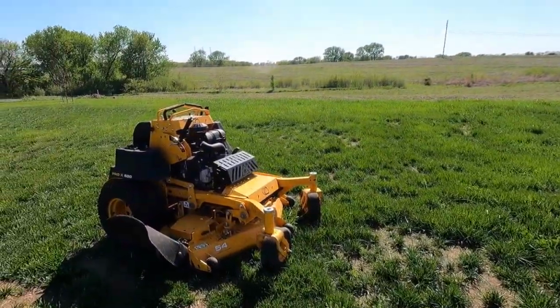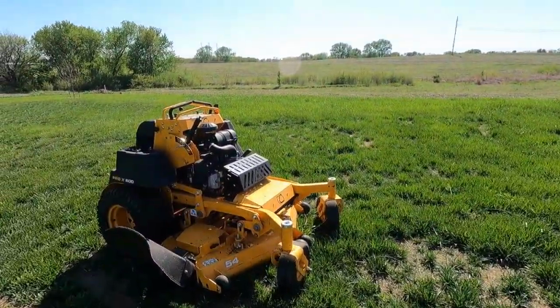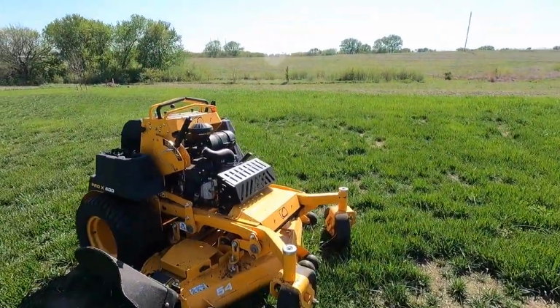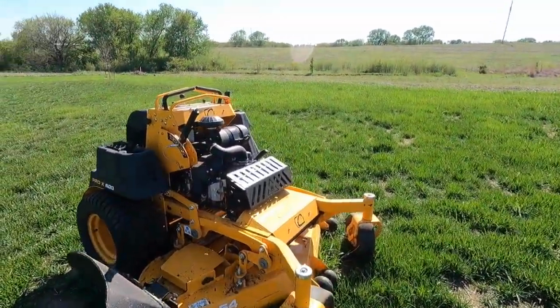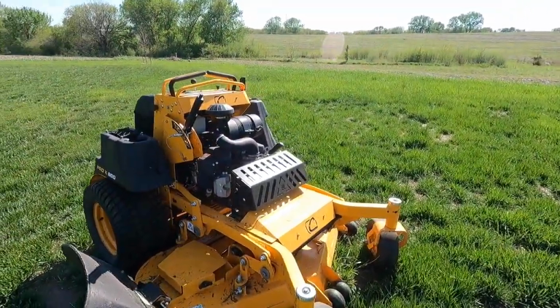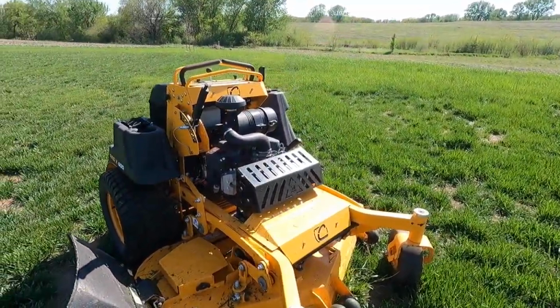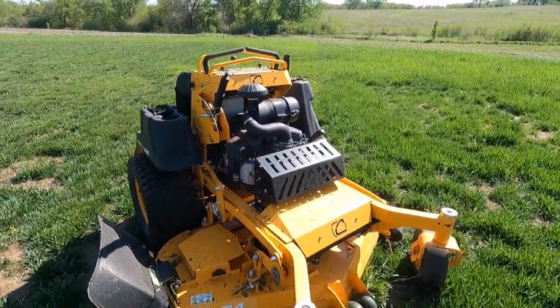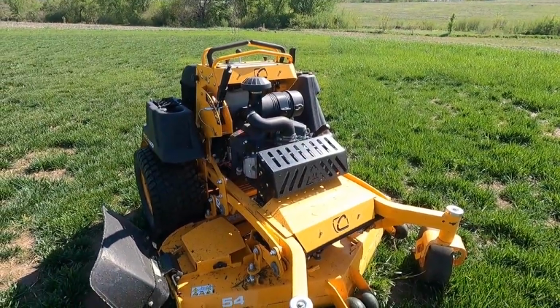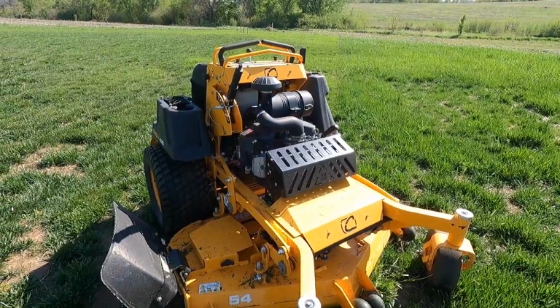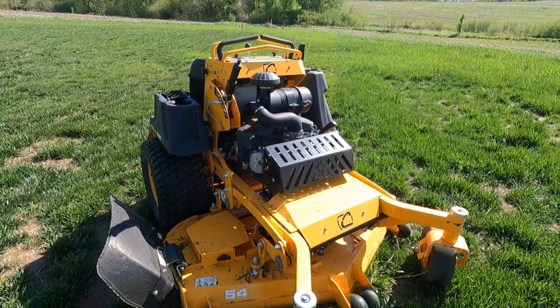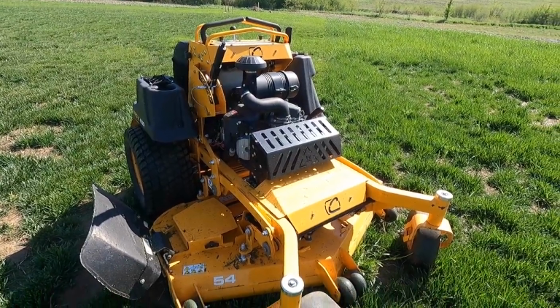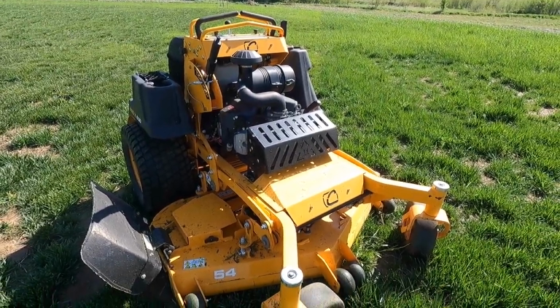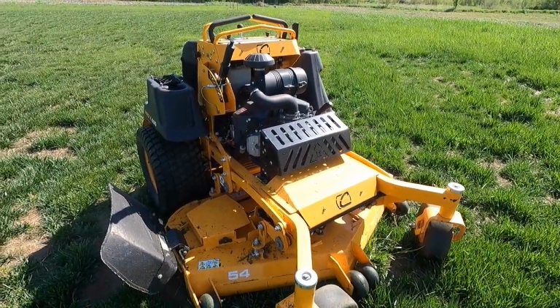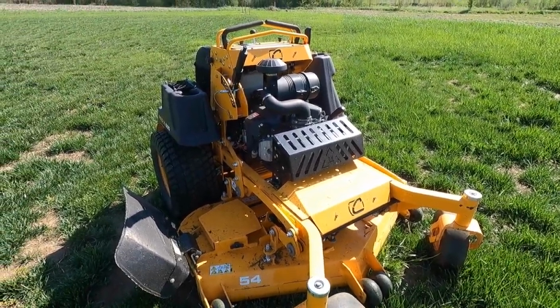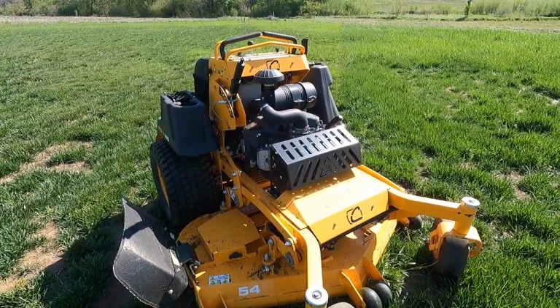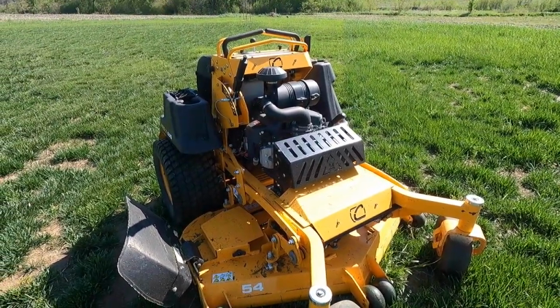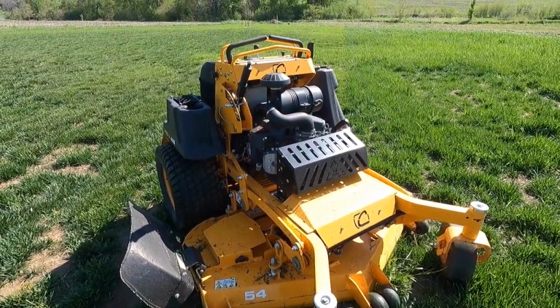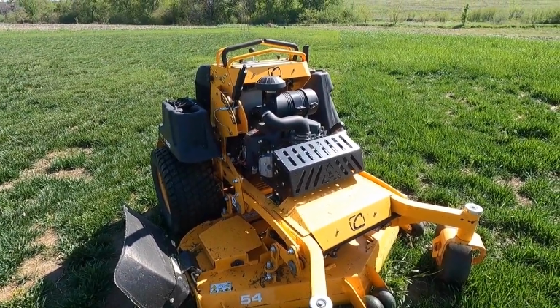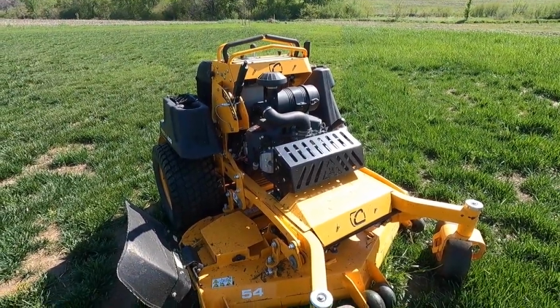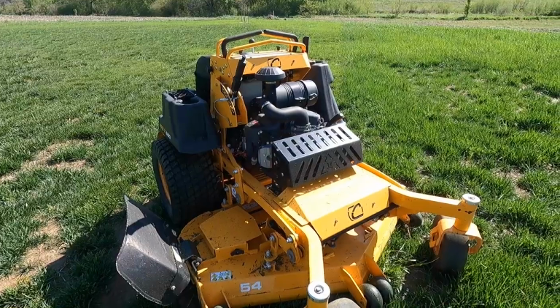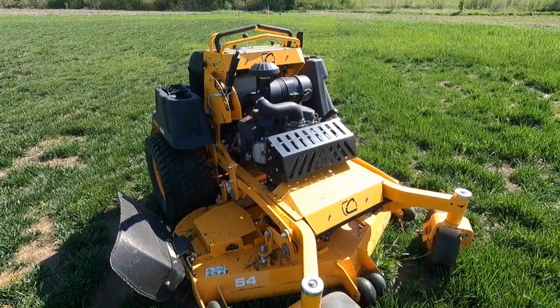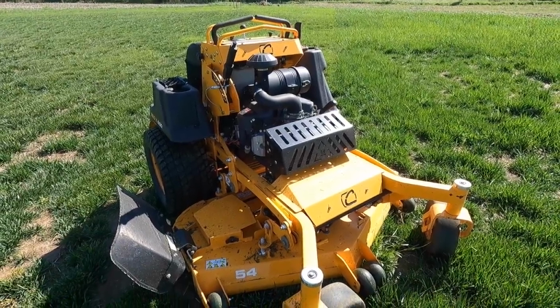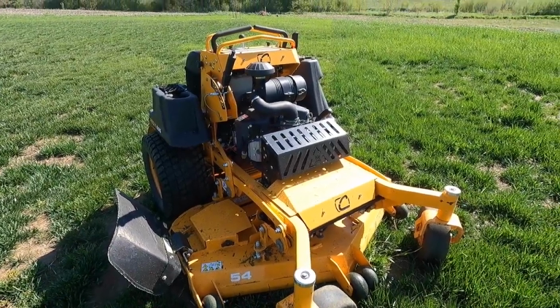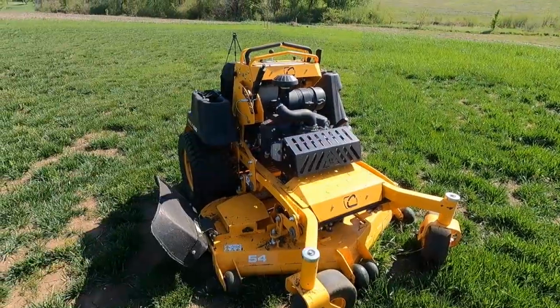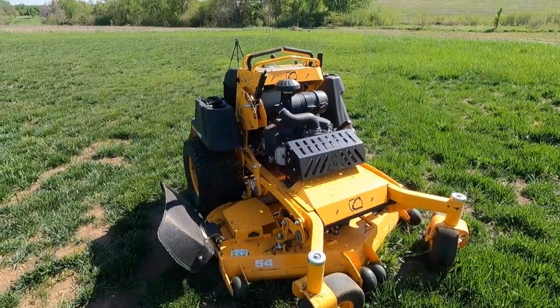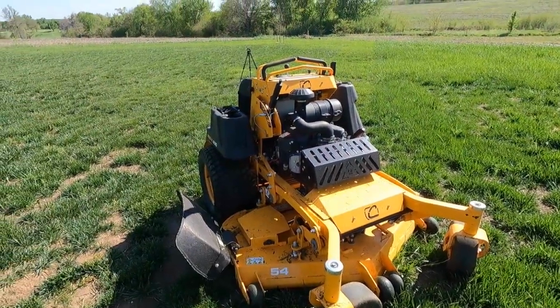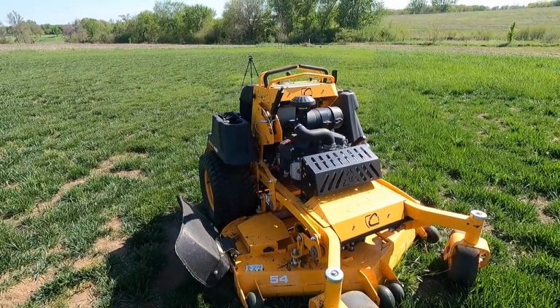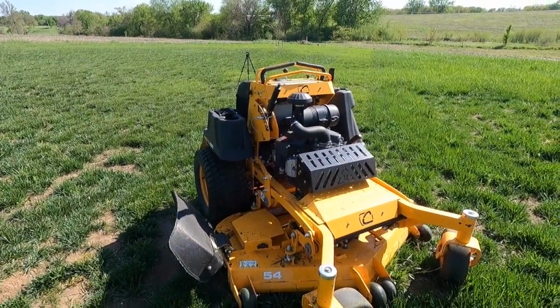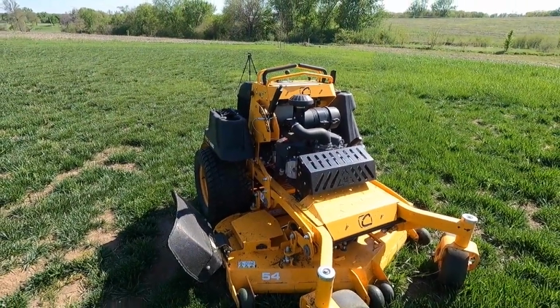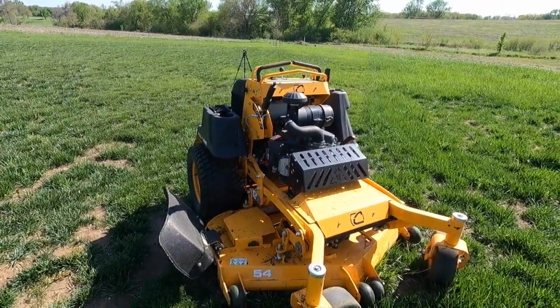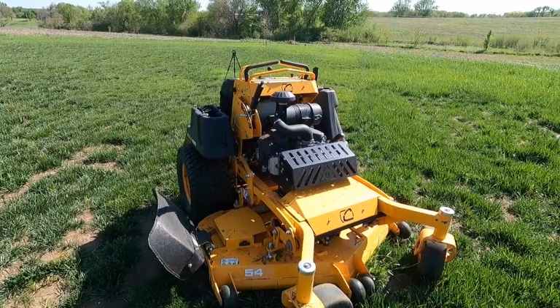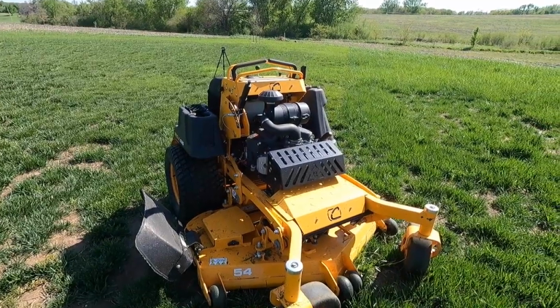The Cub Cadet rep called me and said, 'Hey, you want to try out a Pro X?' And I'm like, I don't even know what a Pro X is. I've seen a couple guys demo them on YouTube.